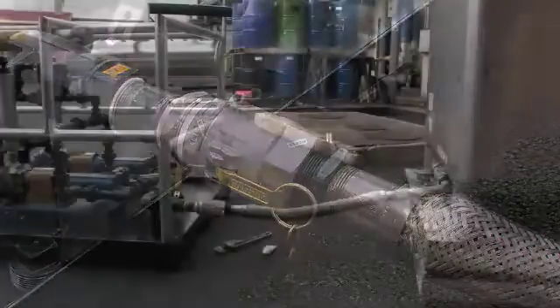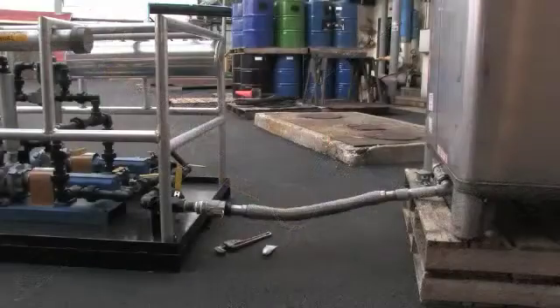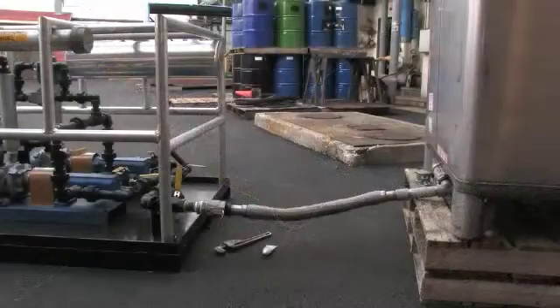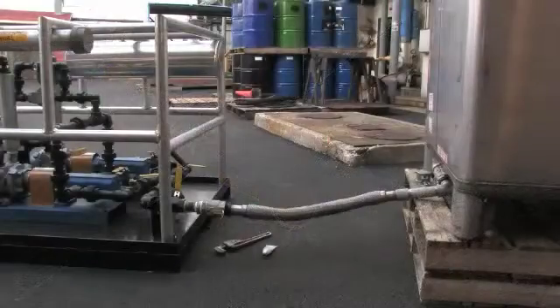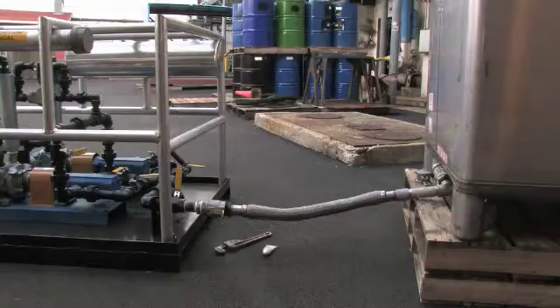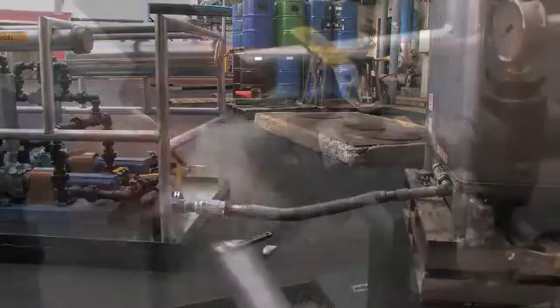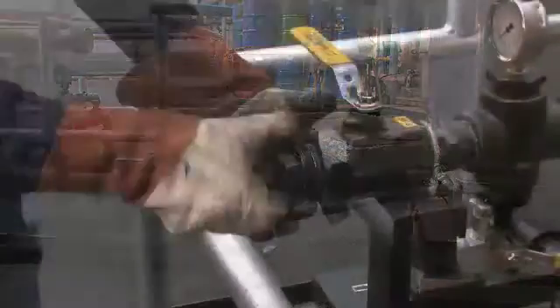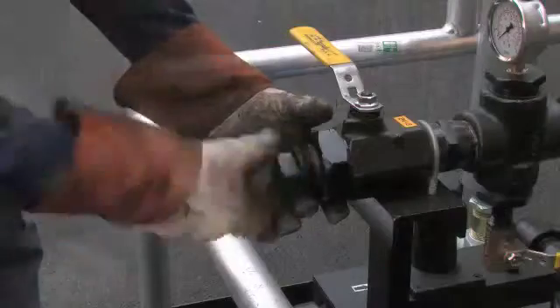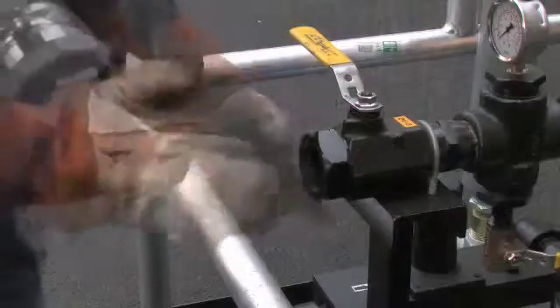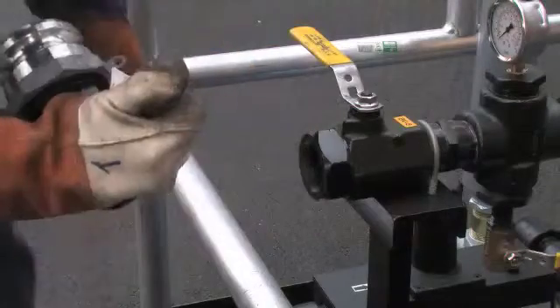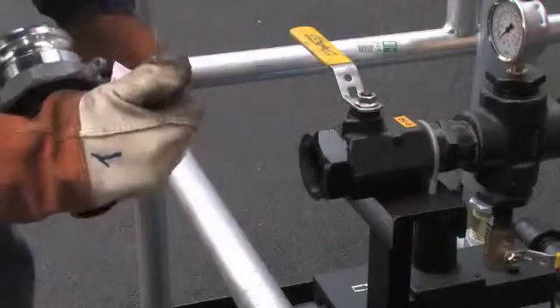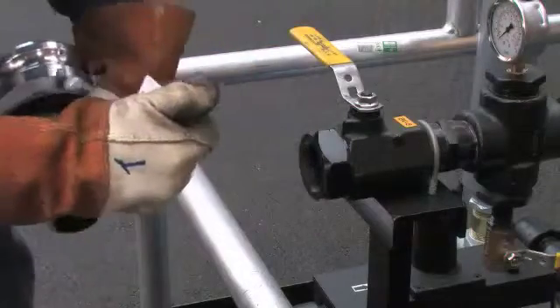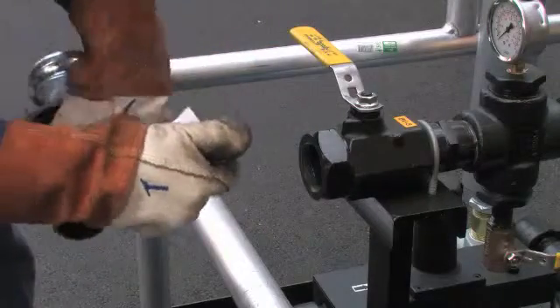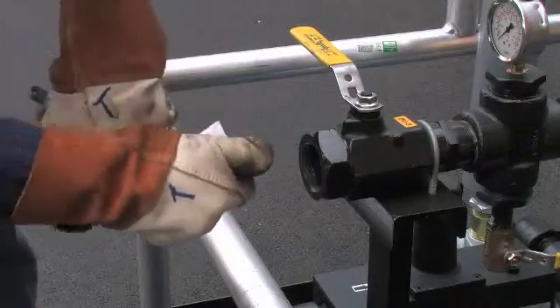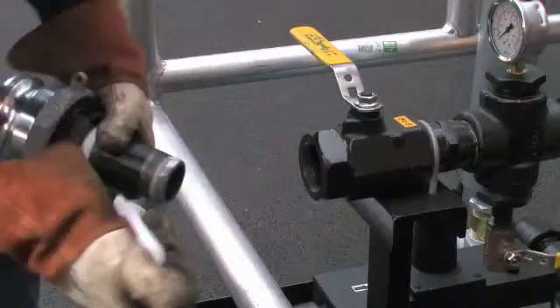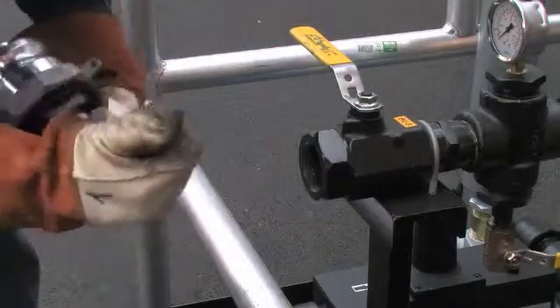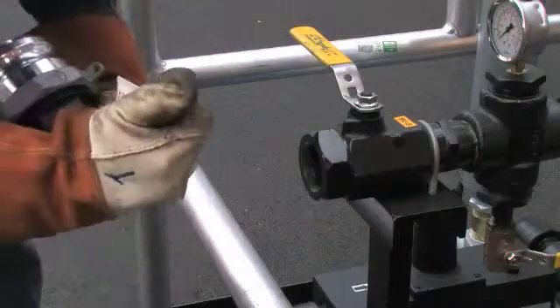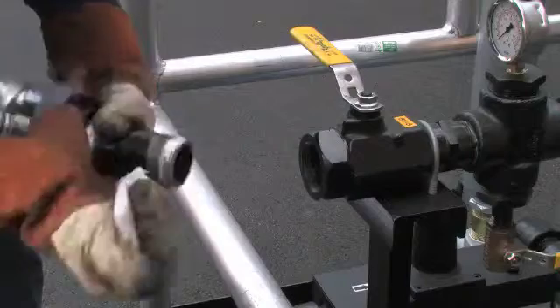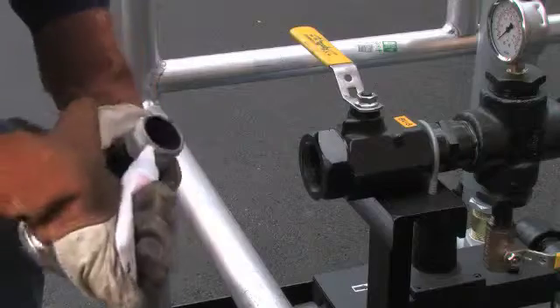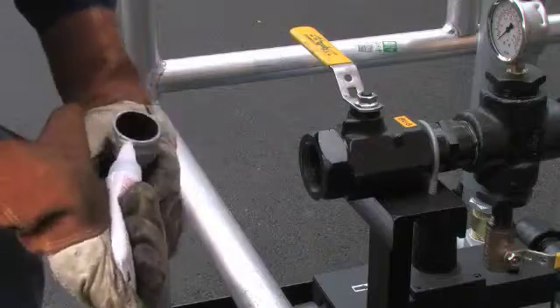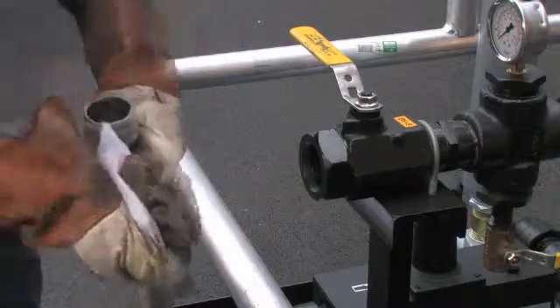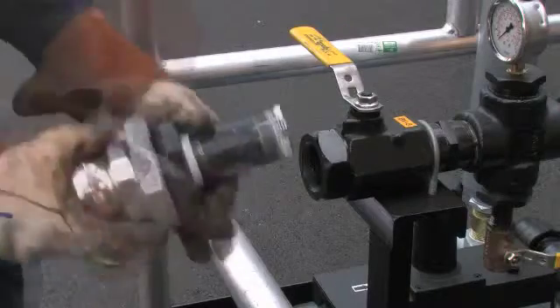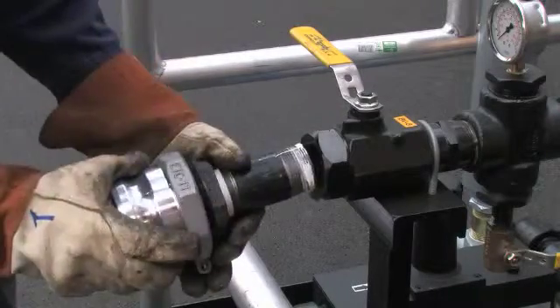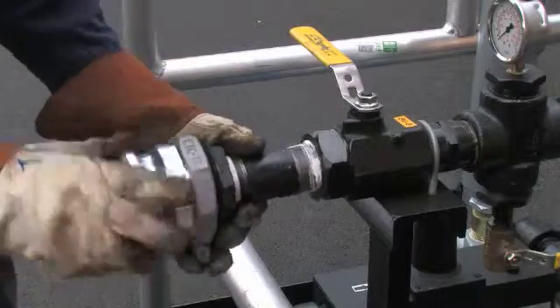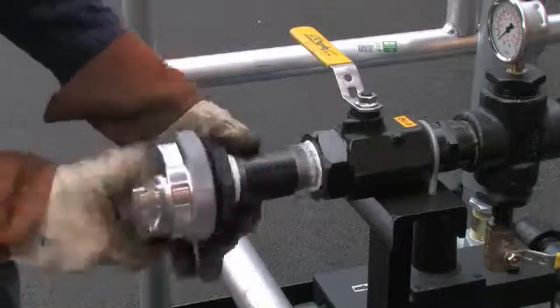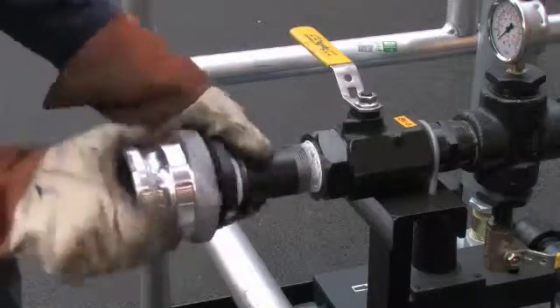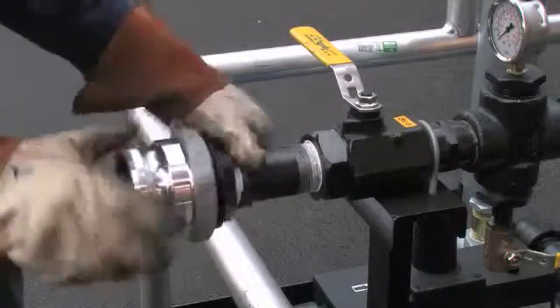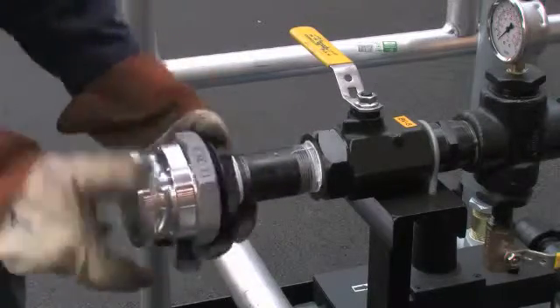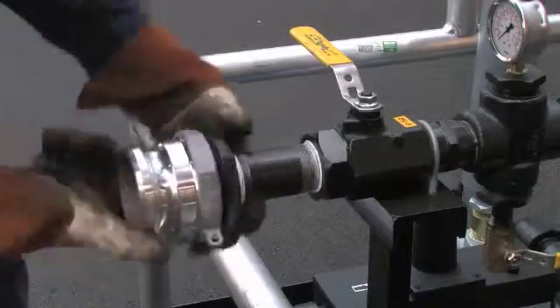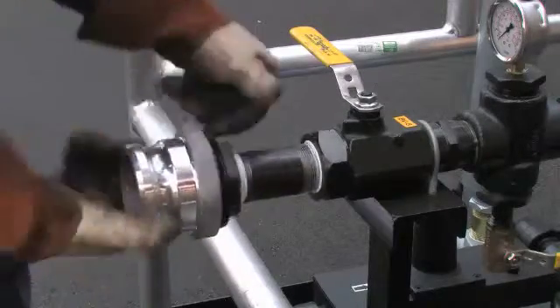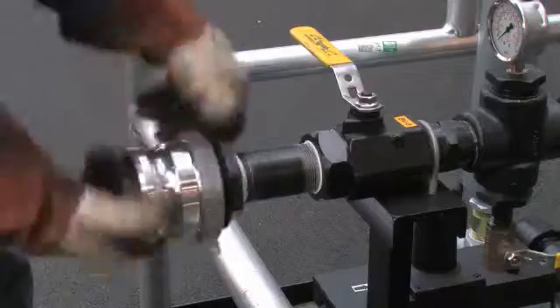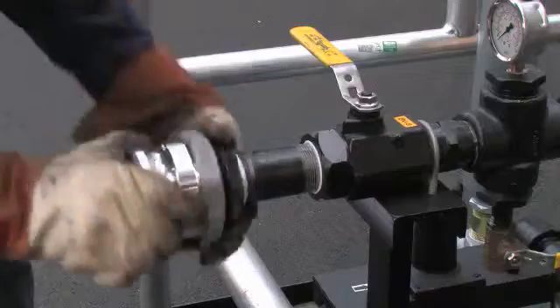After the inlet side is assembled, move to the outlet side of the skid and connect 3/4 inch hard pipe tubing from the outlet to the injection point. Use pipe tubing that is large enough to minimize pressure drop during pumping.